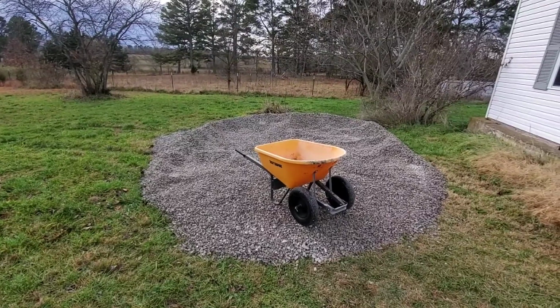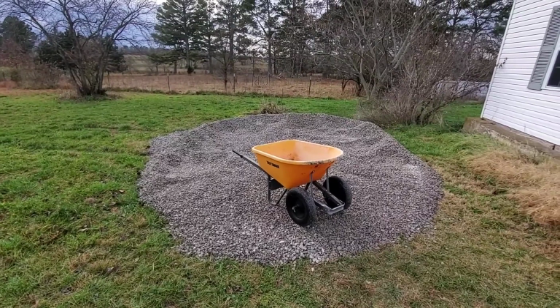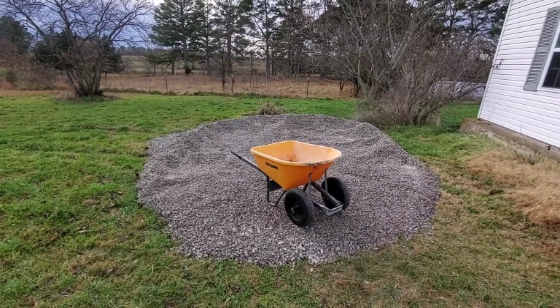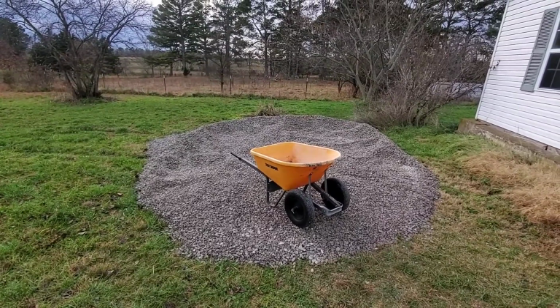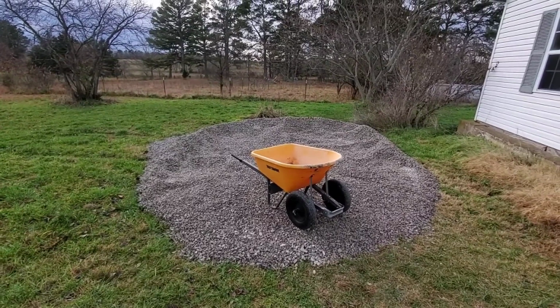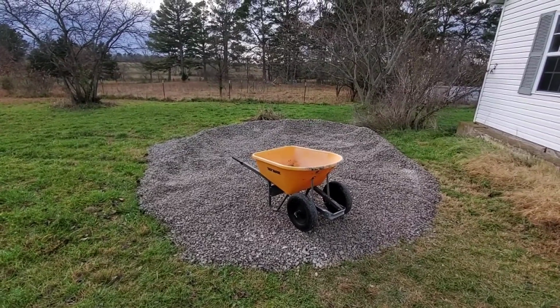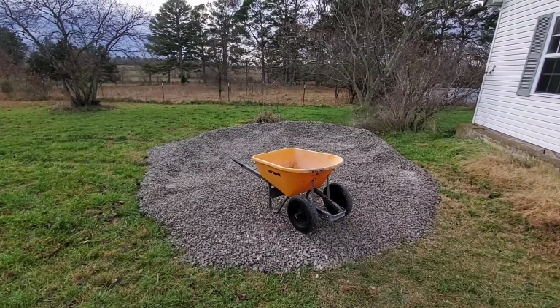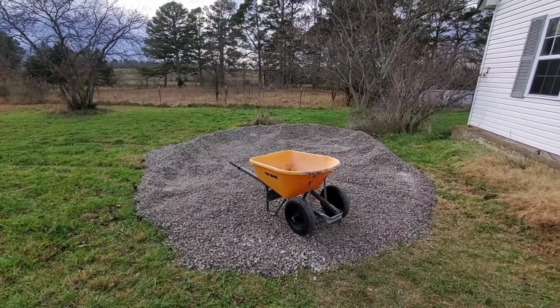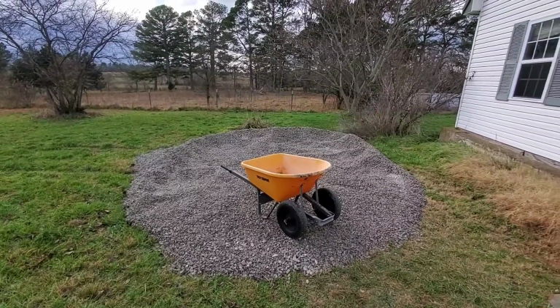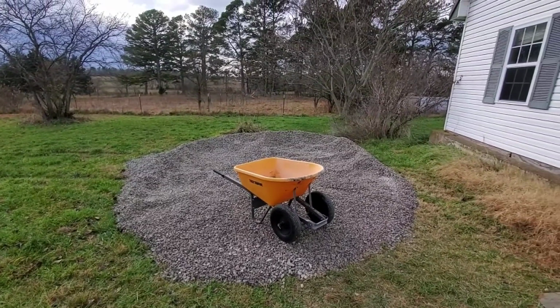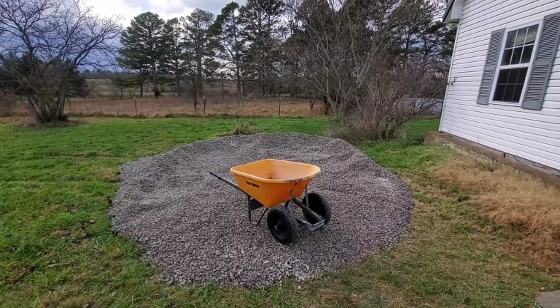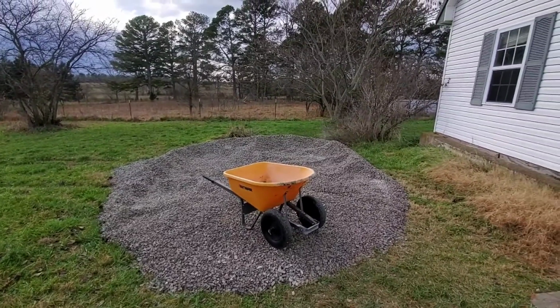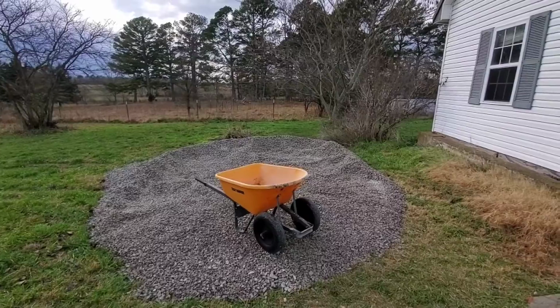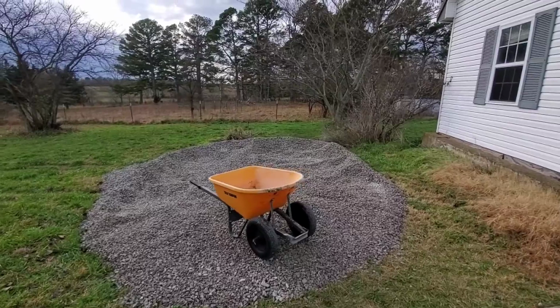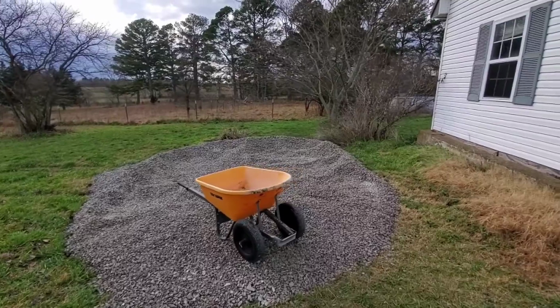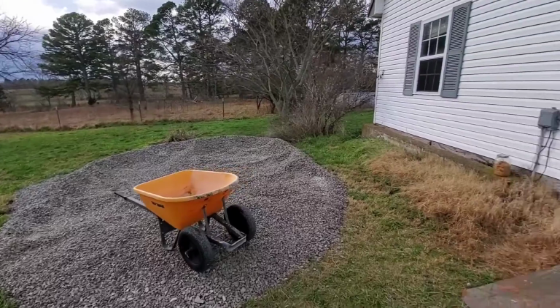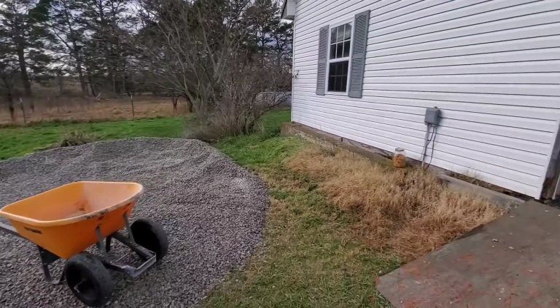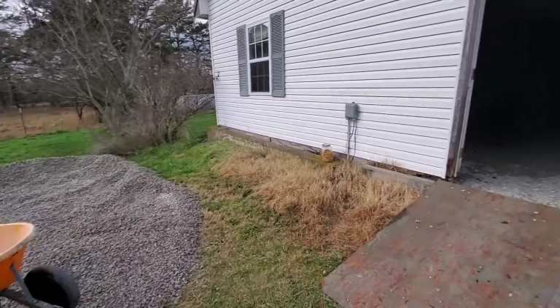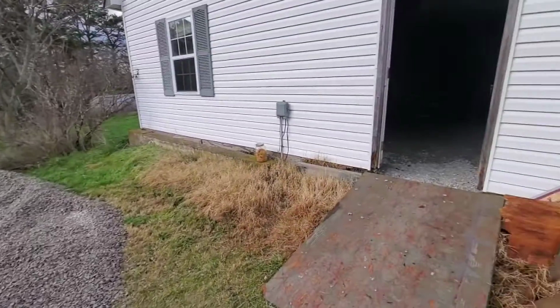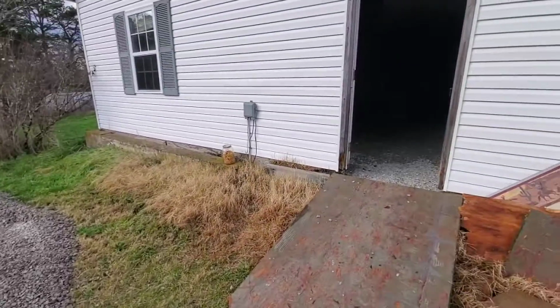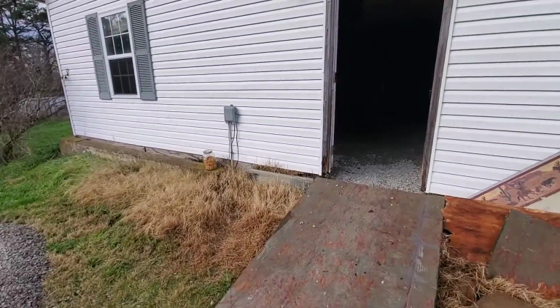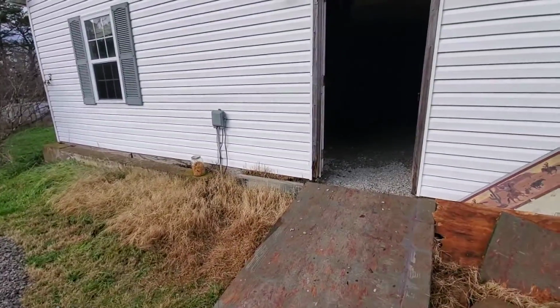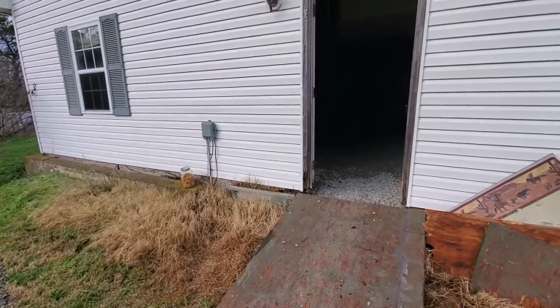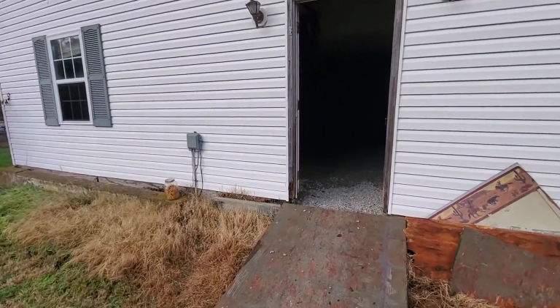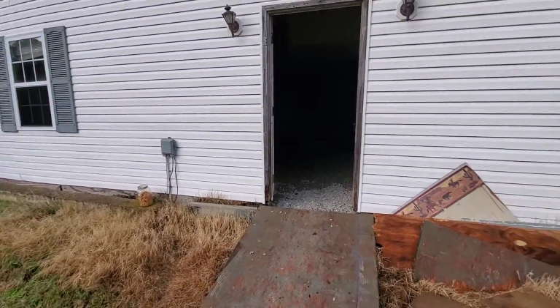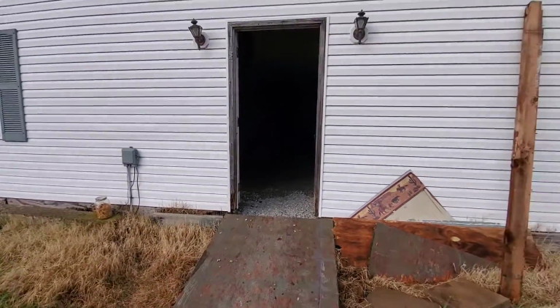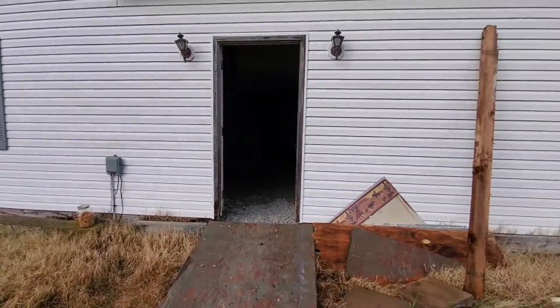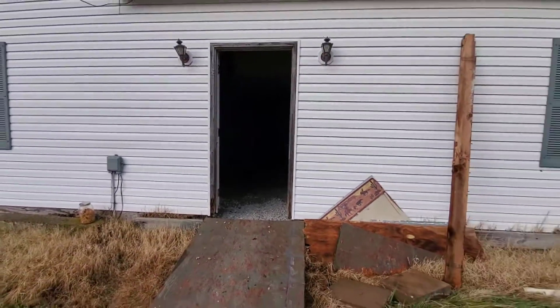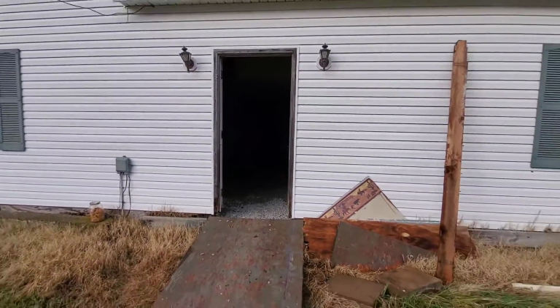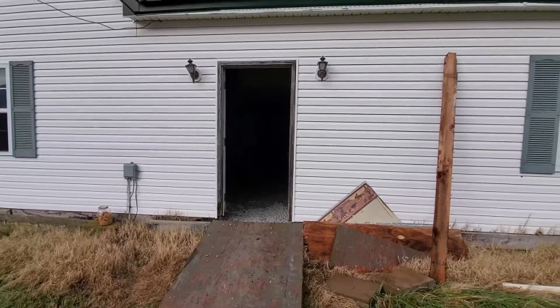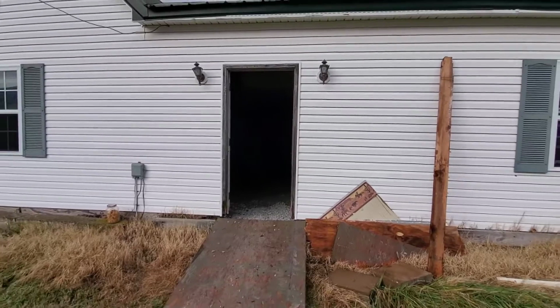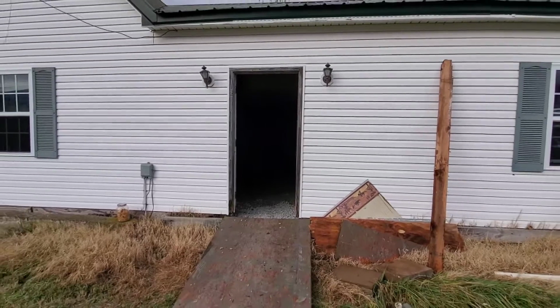We did a video a while back where we were going to make stables — a horse stable. Technically it's still a horse stable, but it's going to be a different kind of horse.